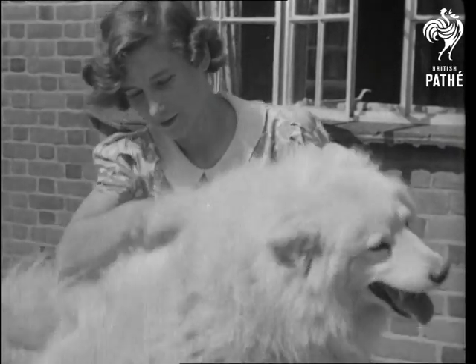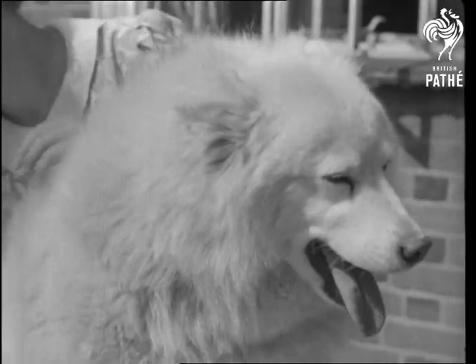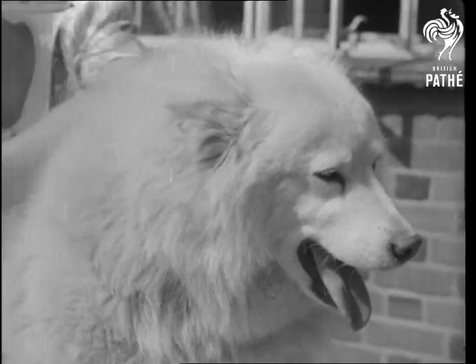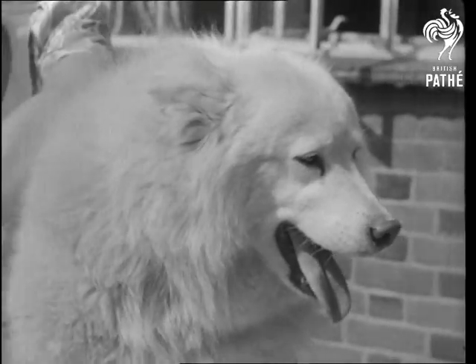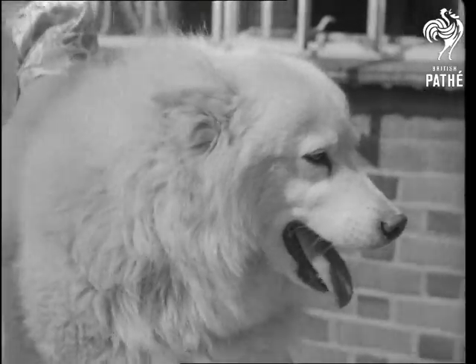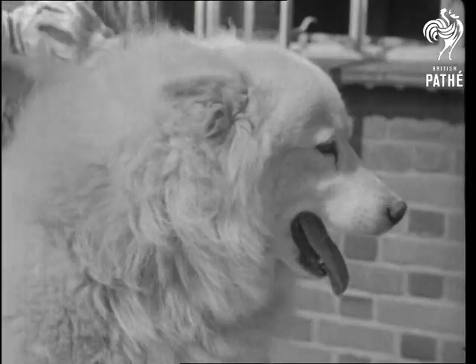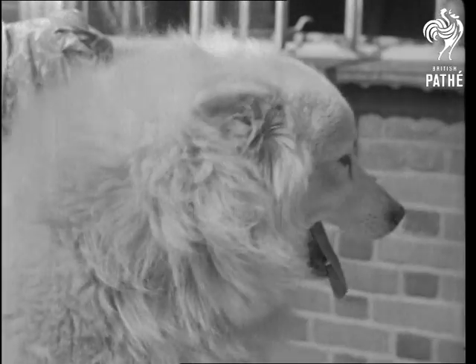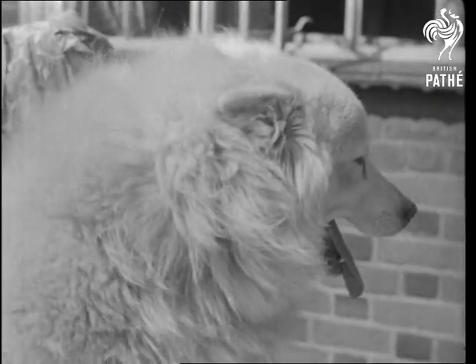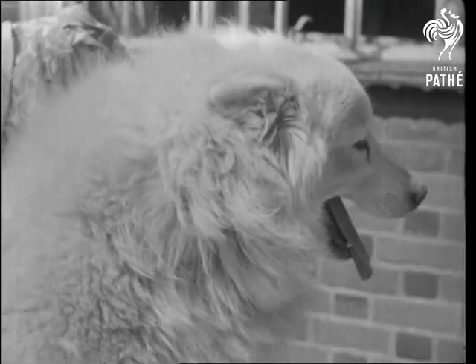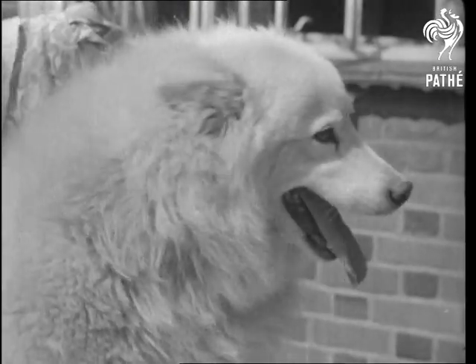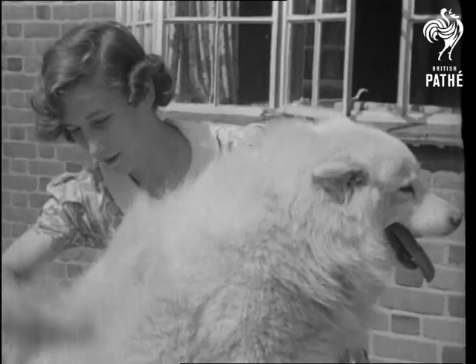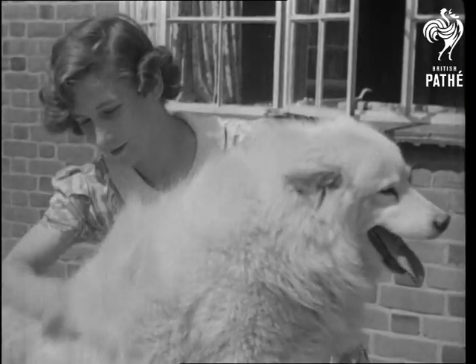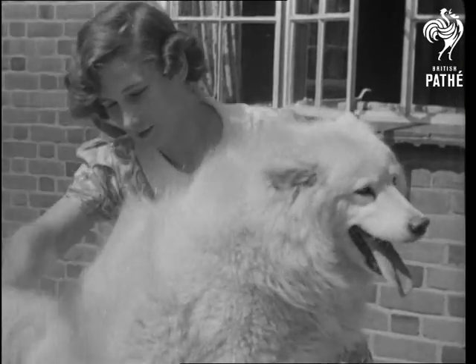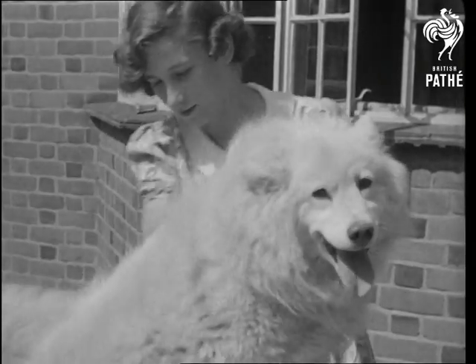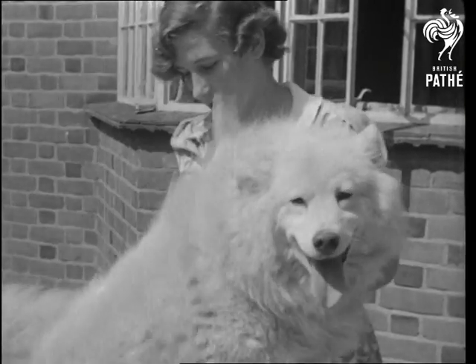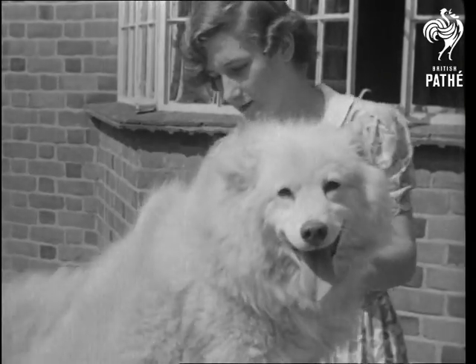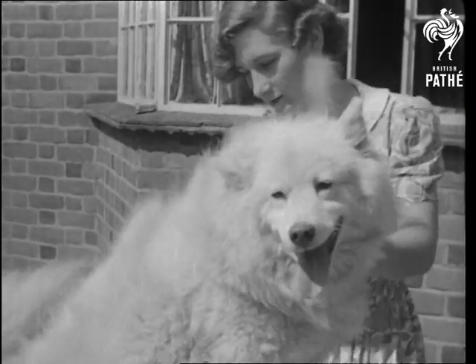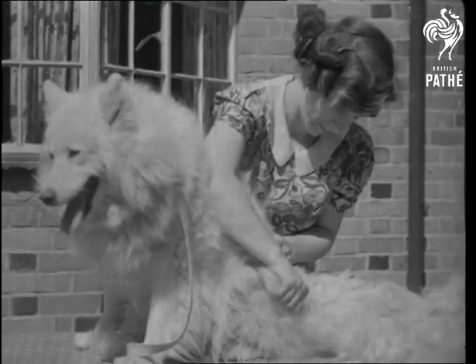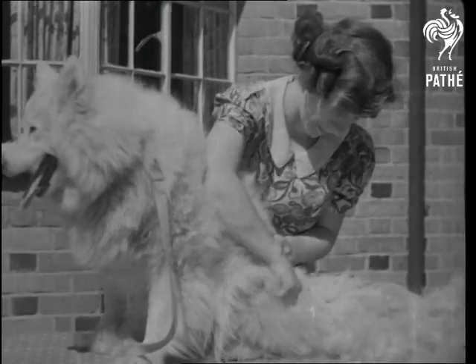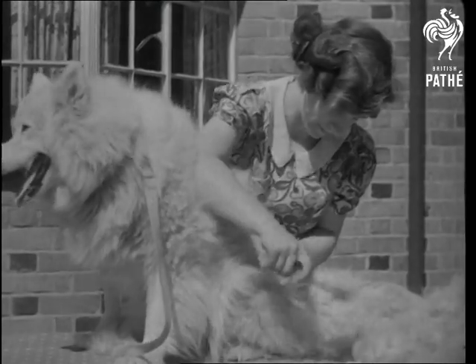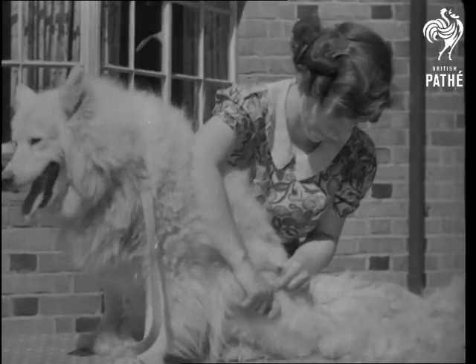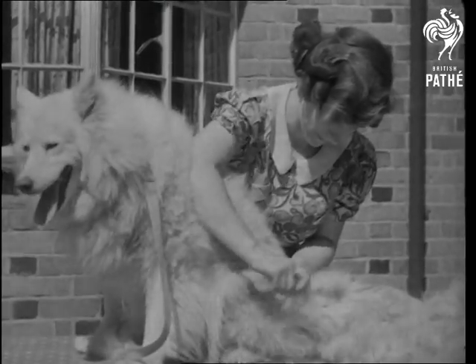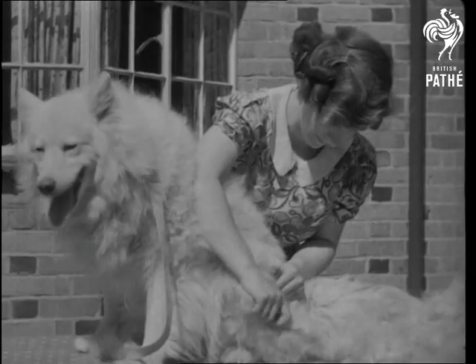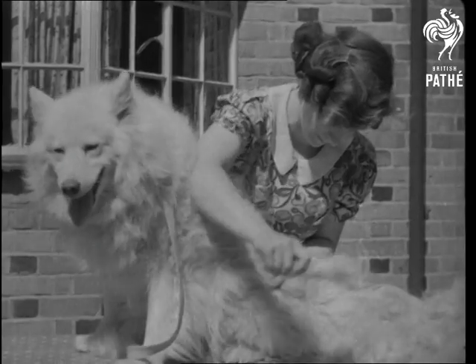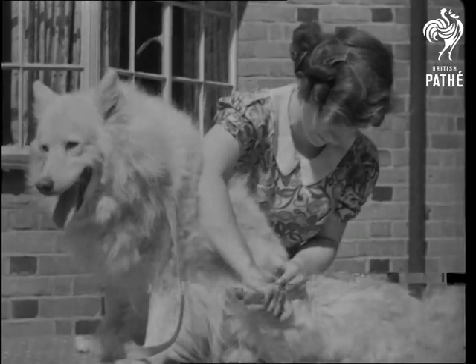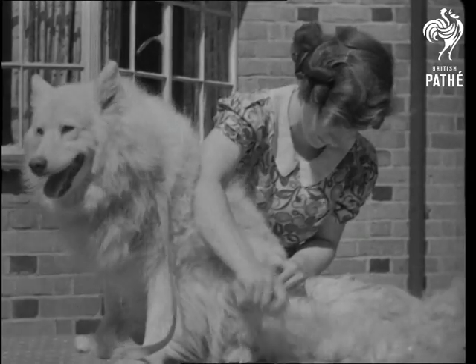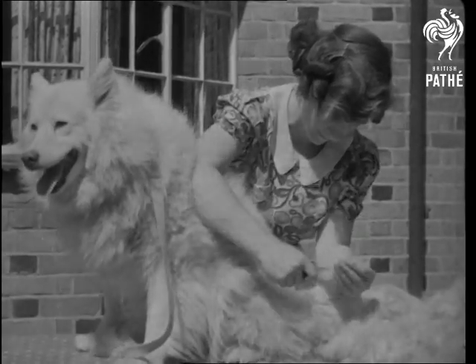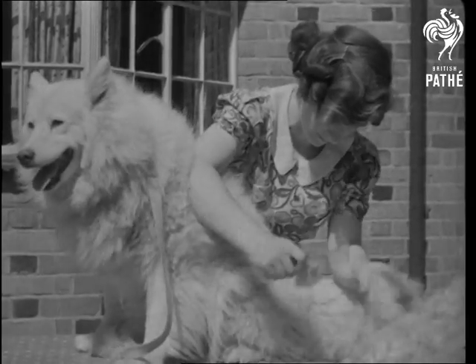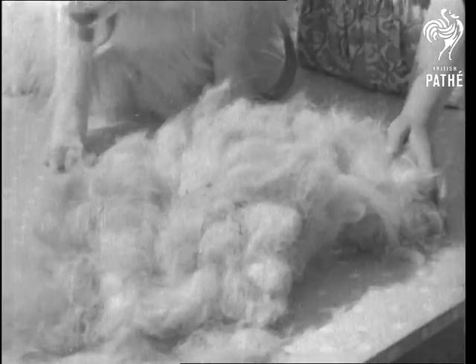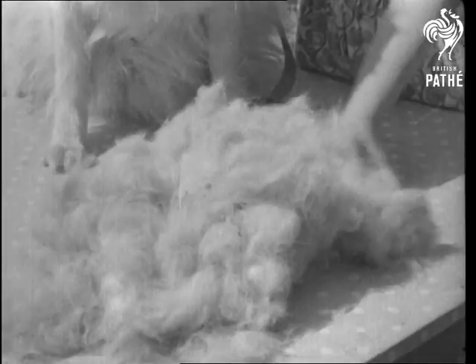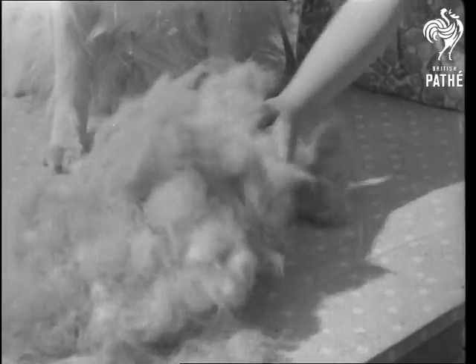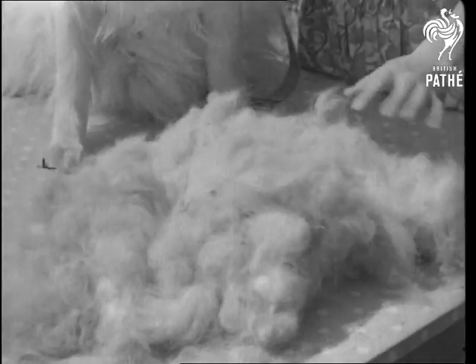The Samoyeds at a famous Wellin Kennels are doing their bit. All the dogs are prize winners and their coats can yield enough wool to make a hundred pairs of long seaboot stockings.